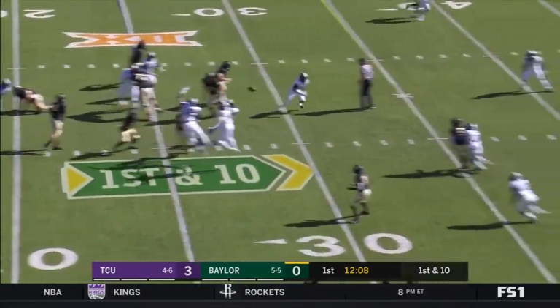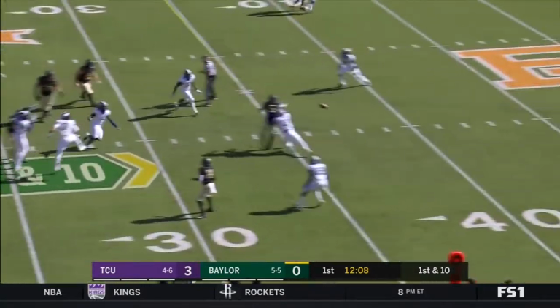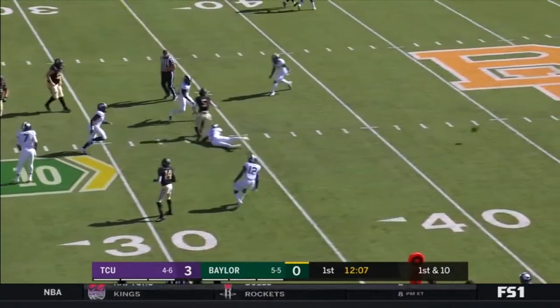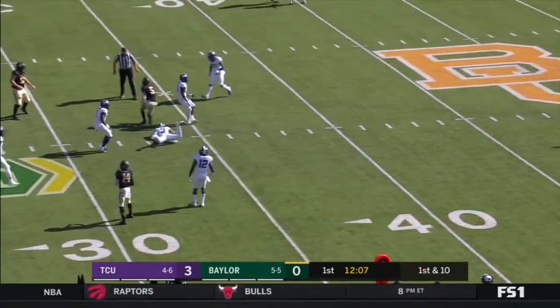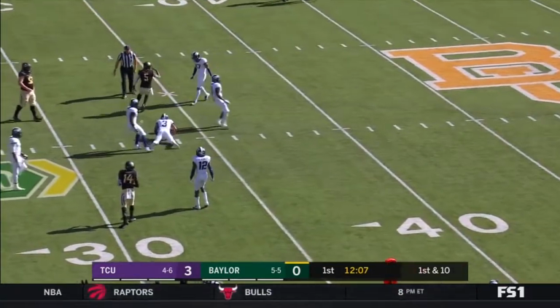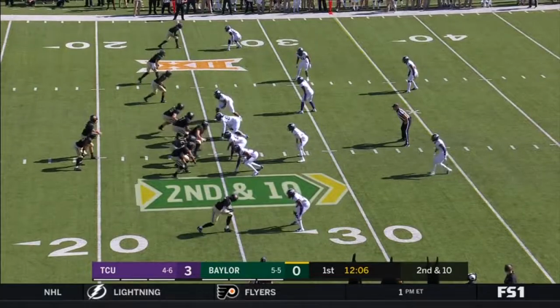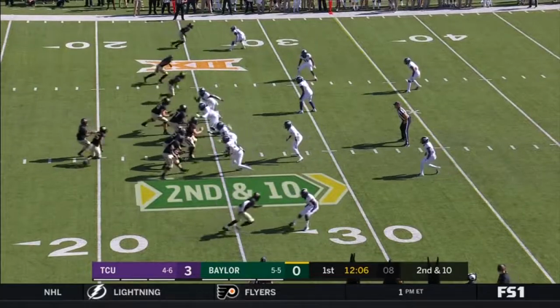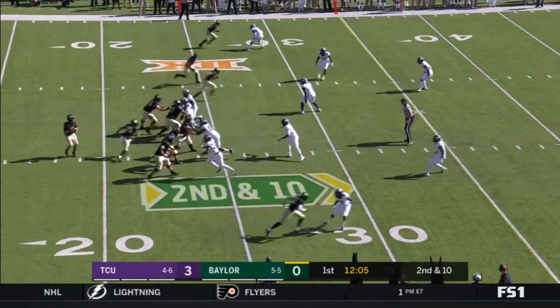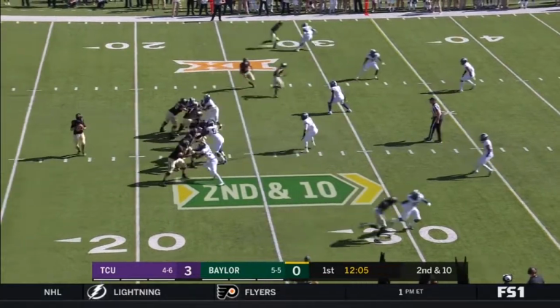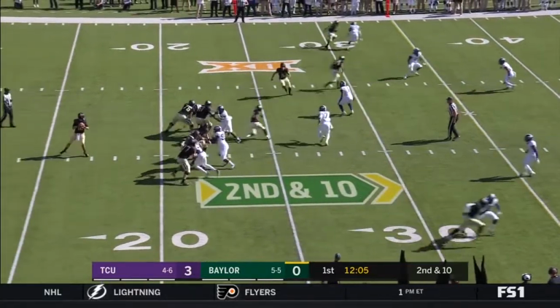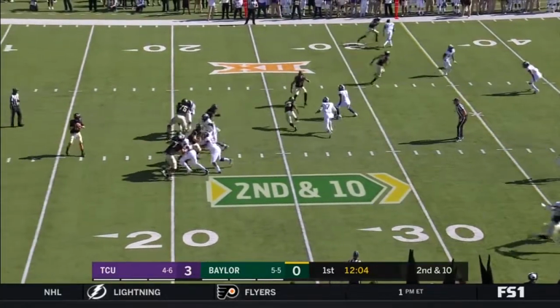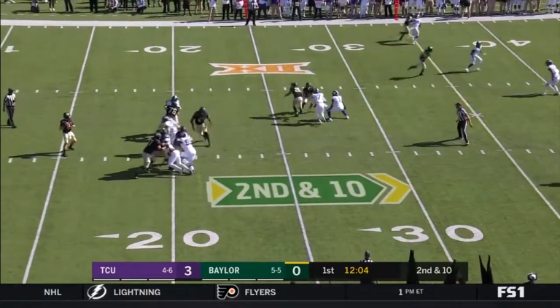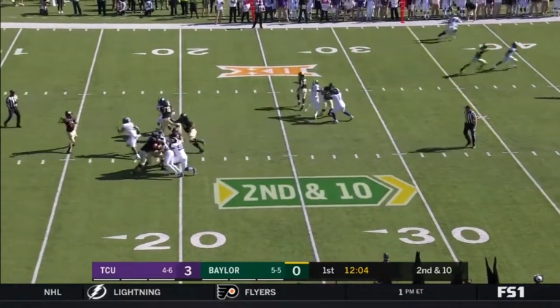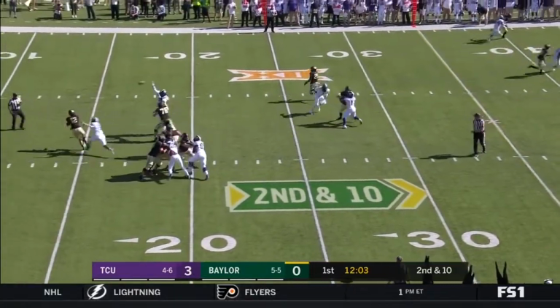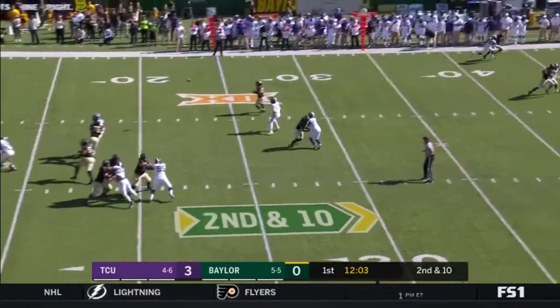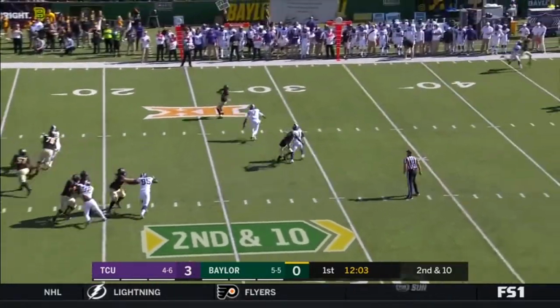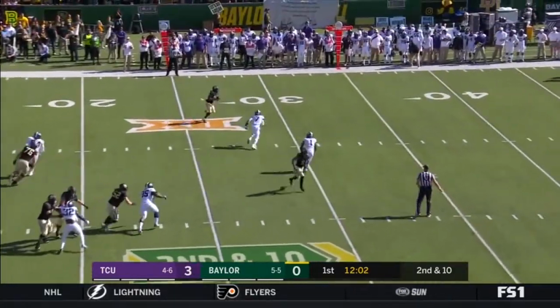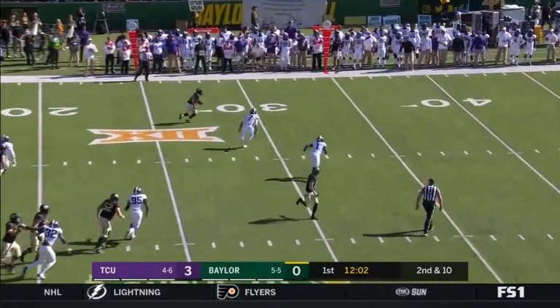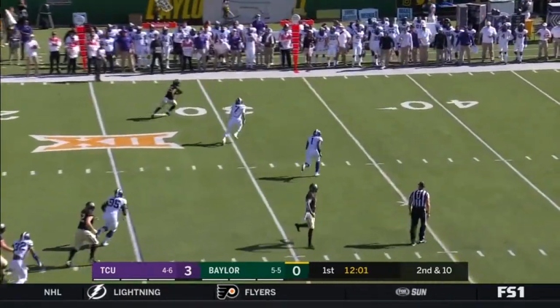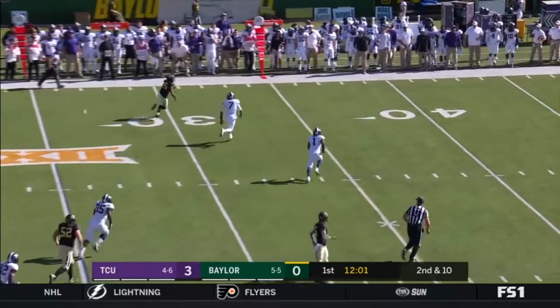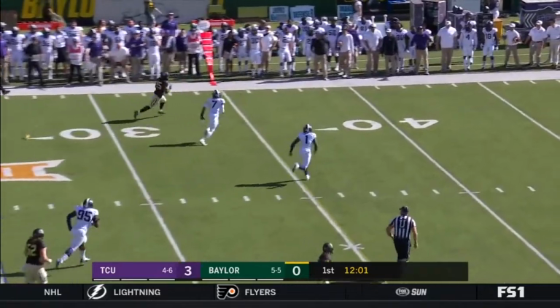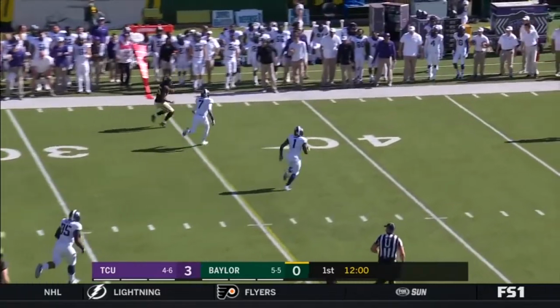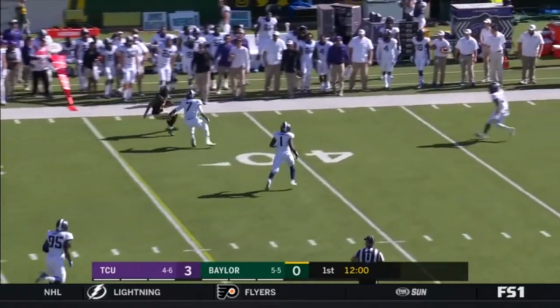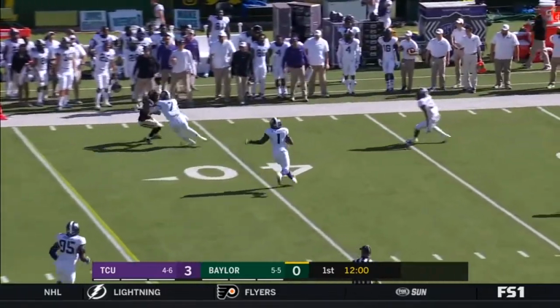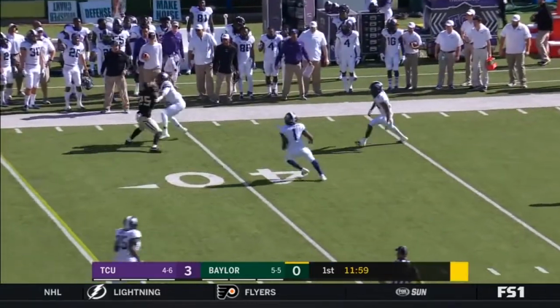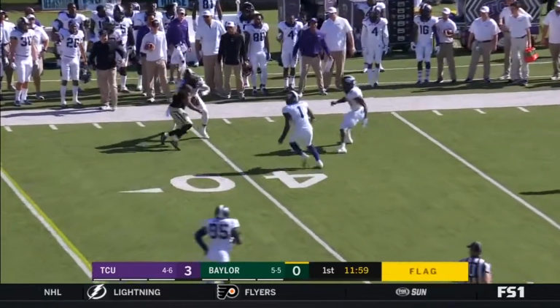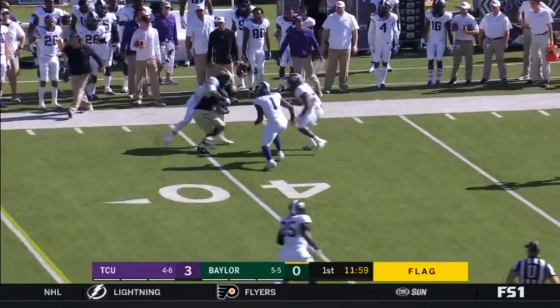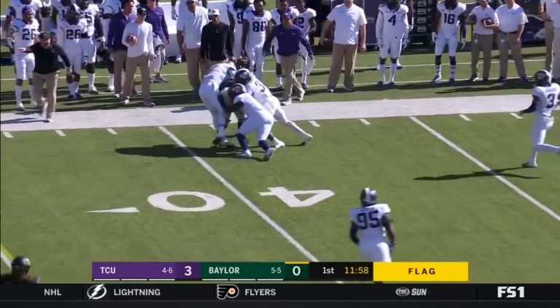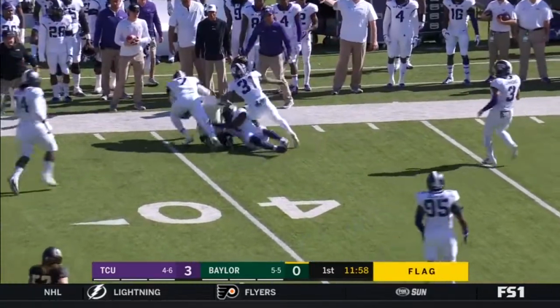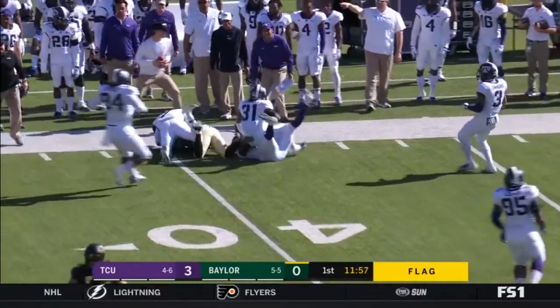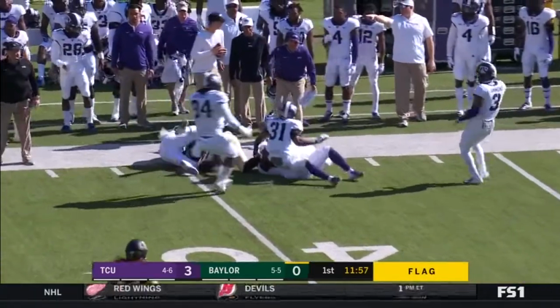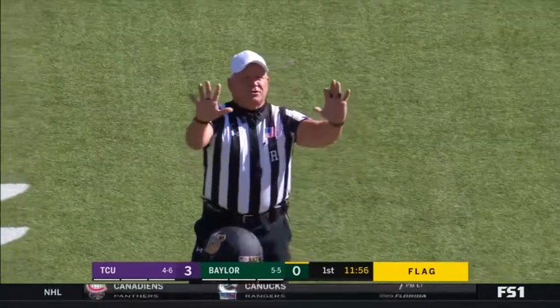Brewer on first down. Brewer with pressure coming by Banigou, able to get rid of it. He's got Edner. There is a flag. Edner takes it across. Pass interference.